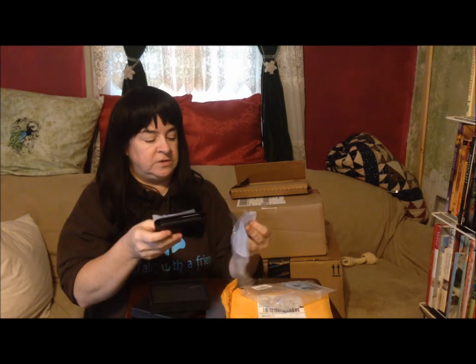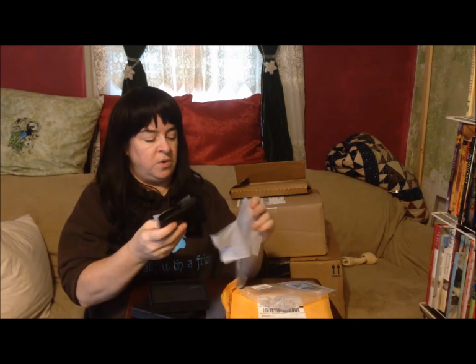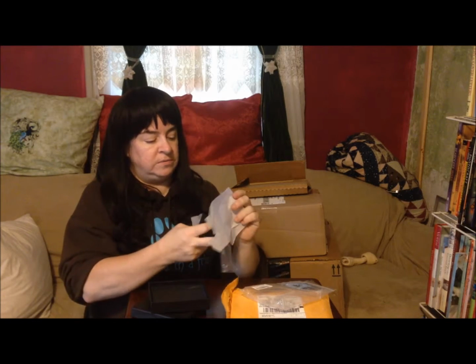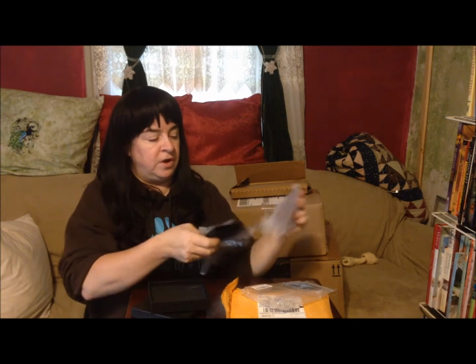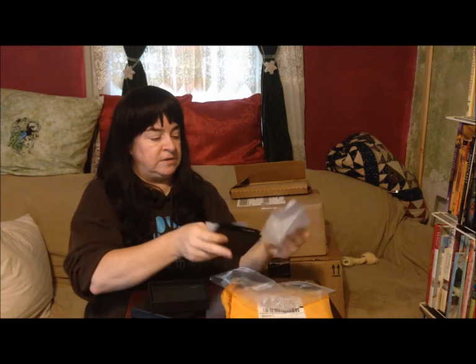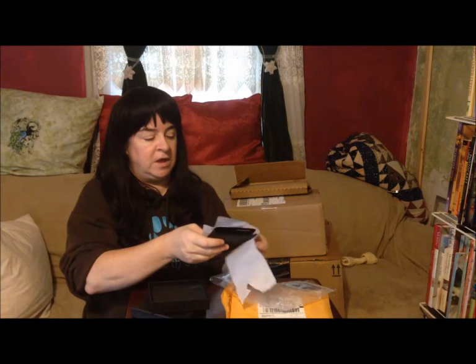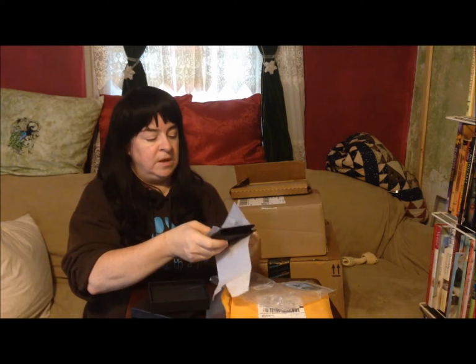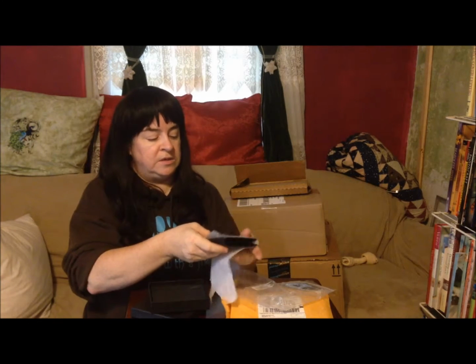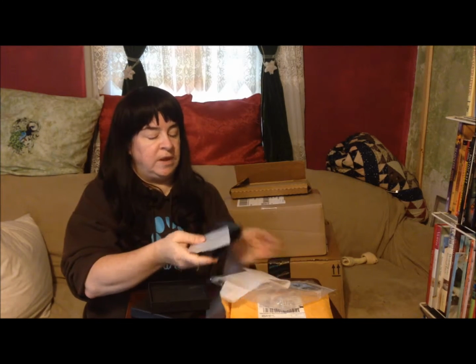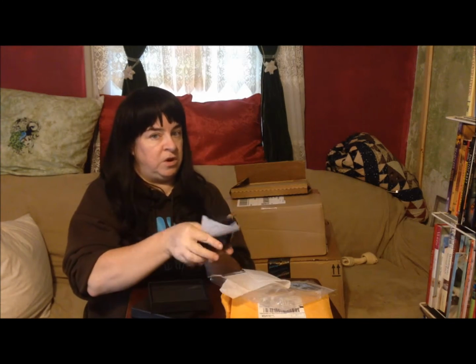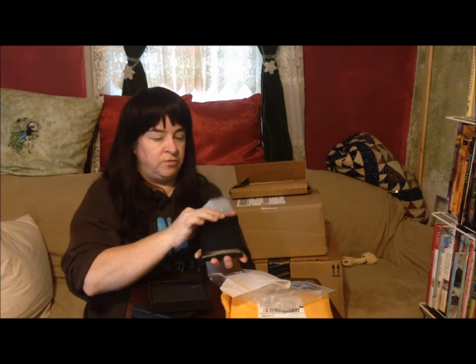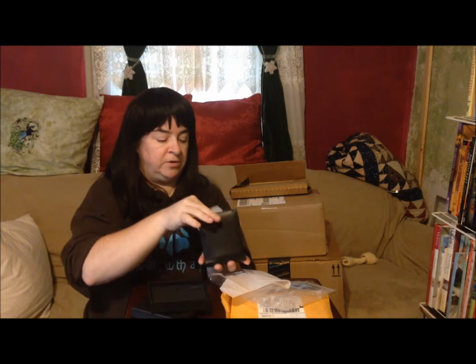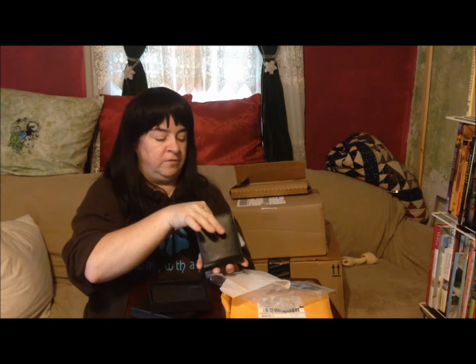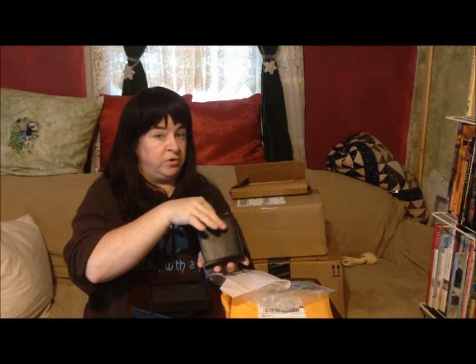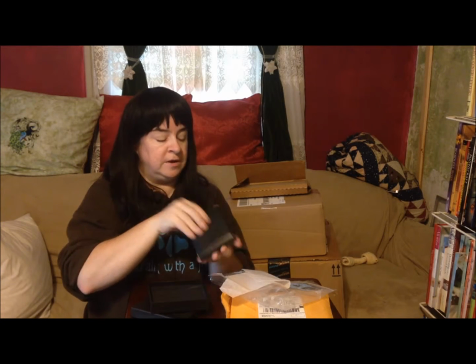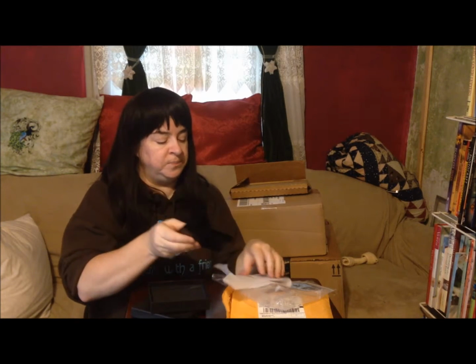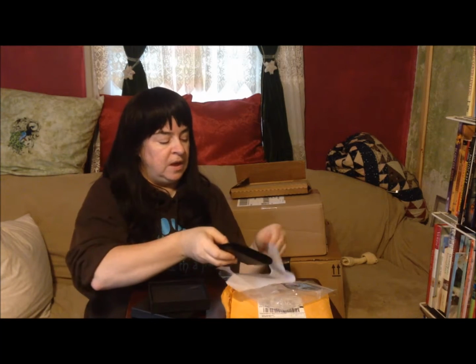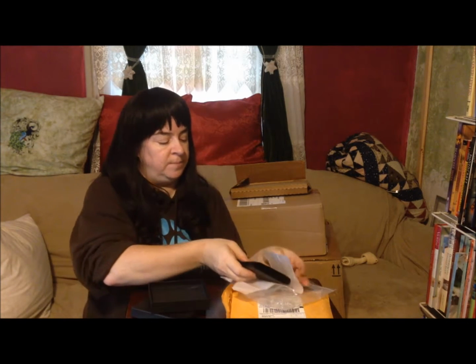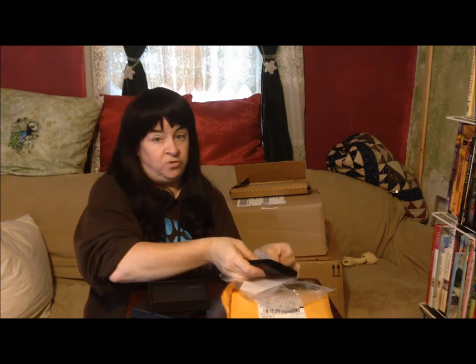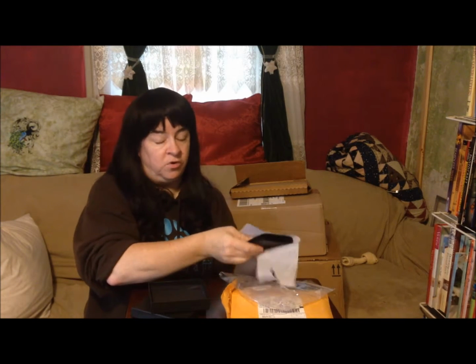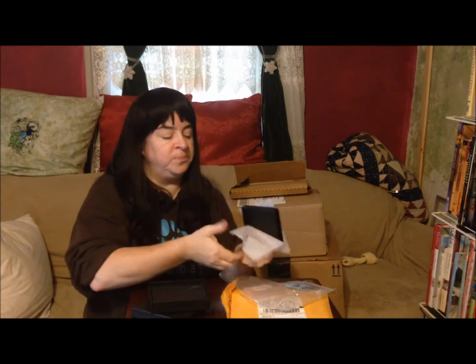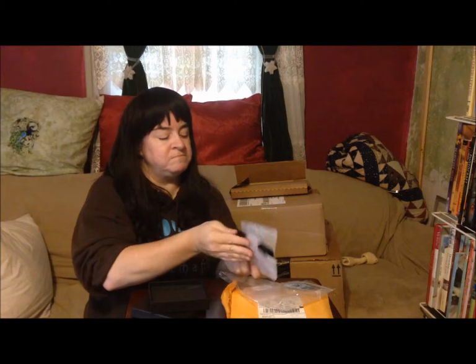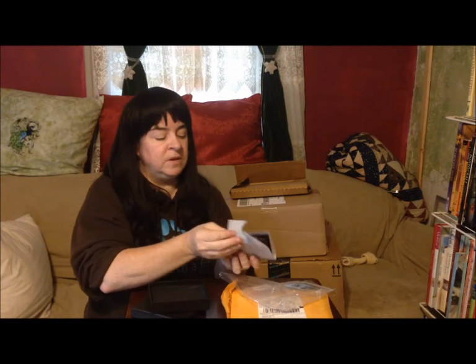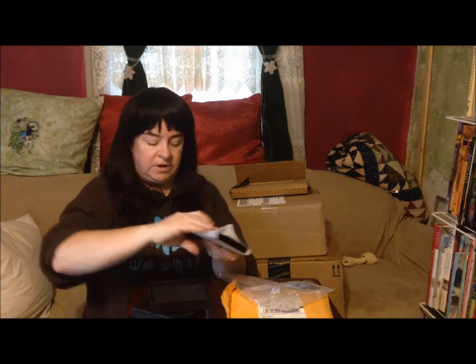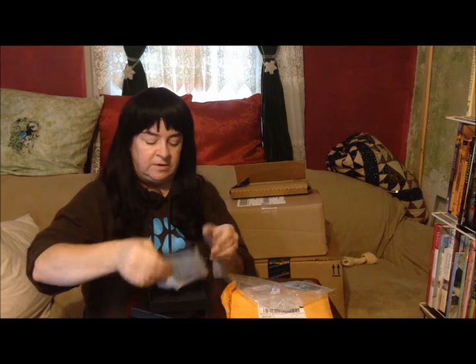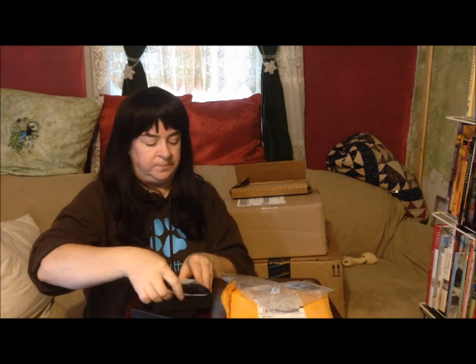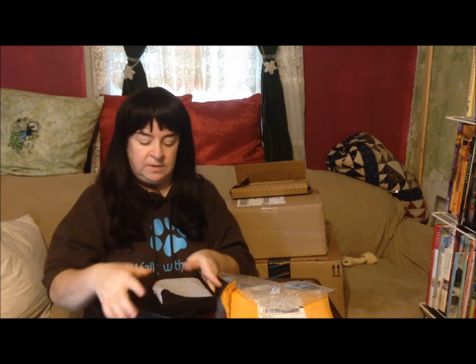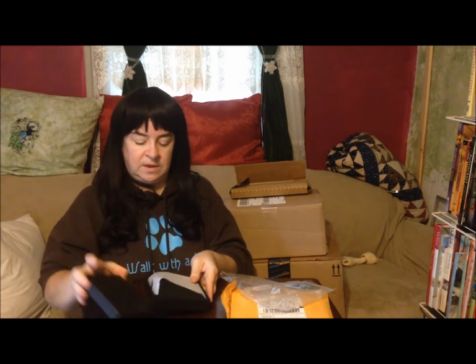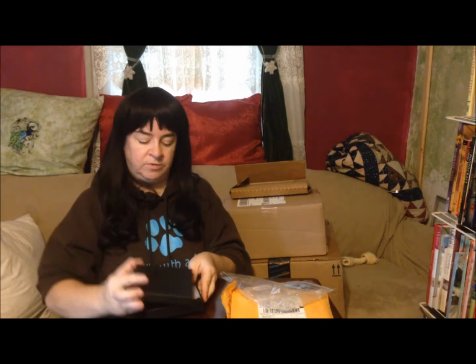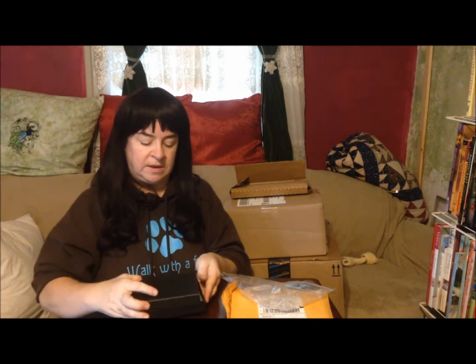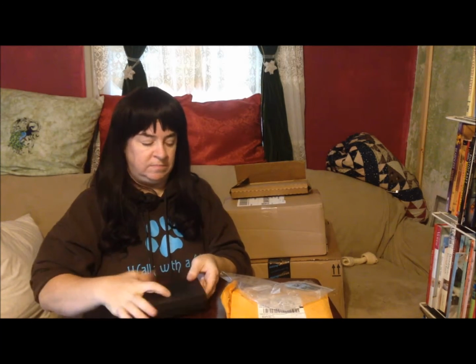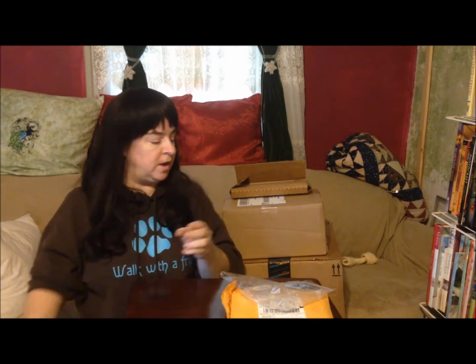So with the holidays coming up, this would make a great gift for the man in your life, your dad, or your grandpa. Very nice item. So I'm going to put that back in the box.